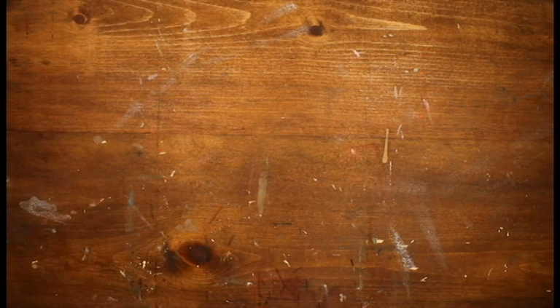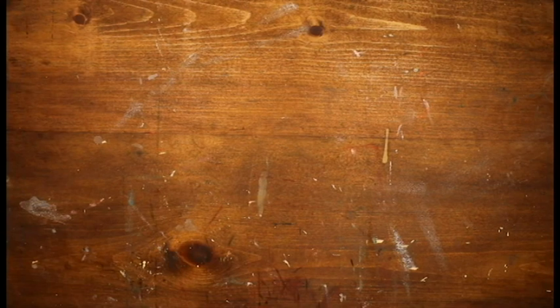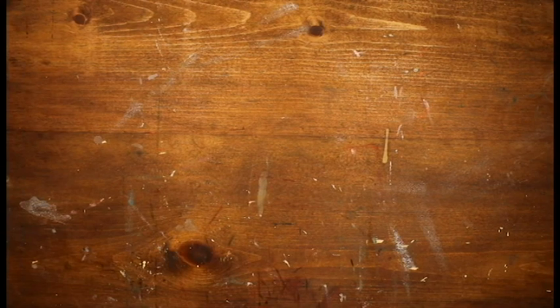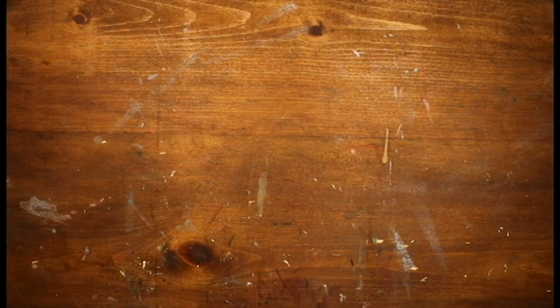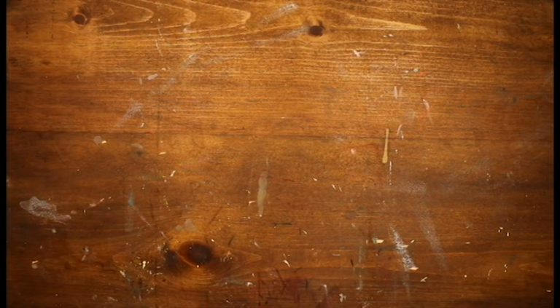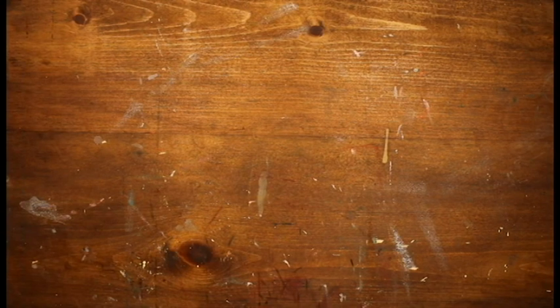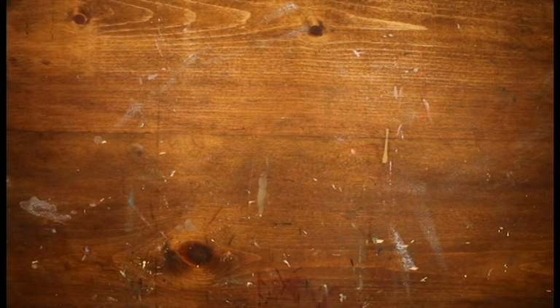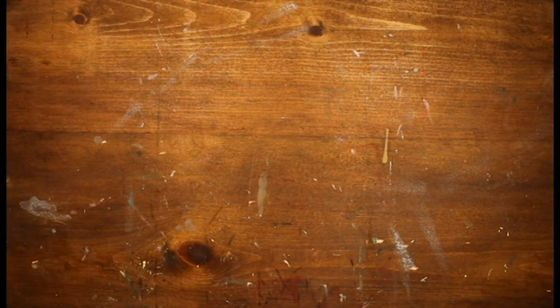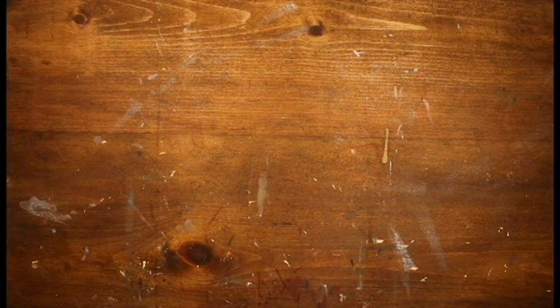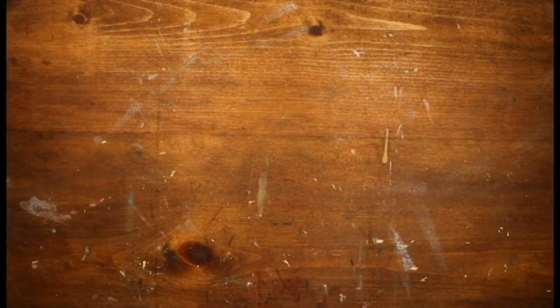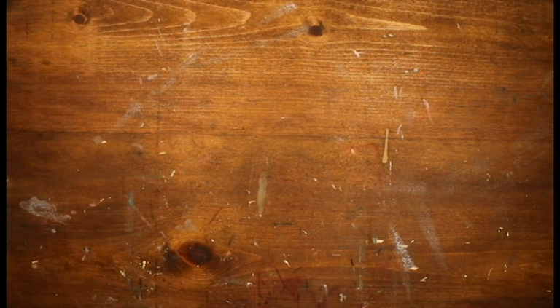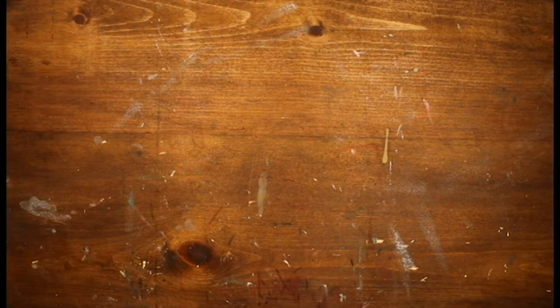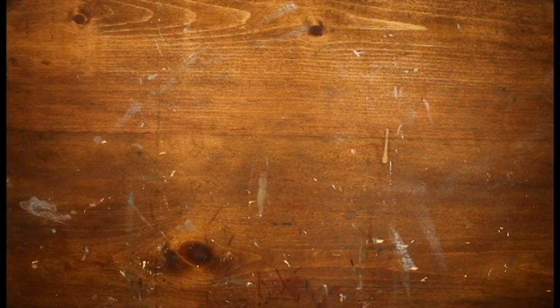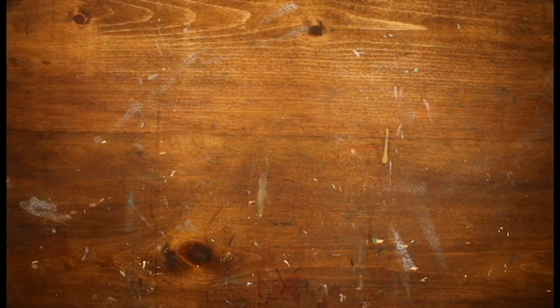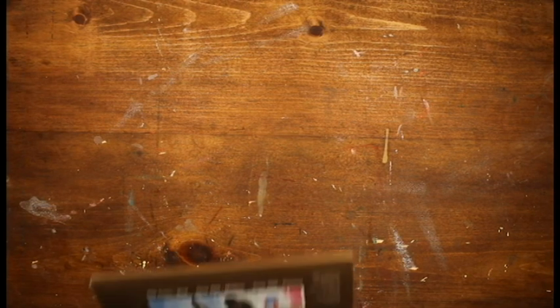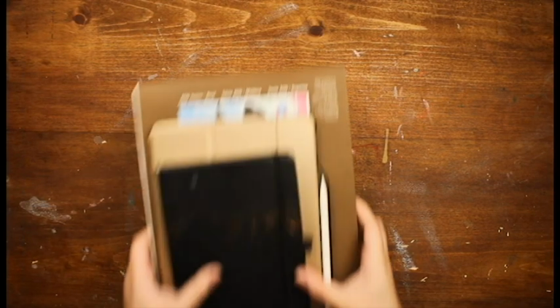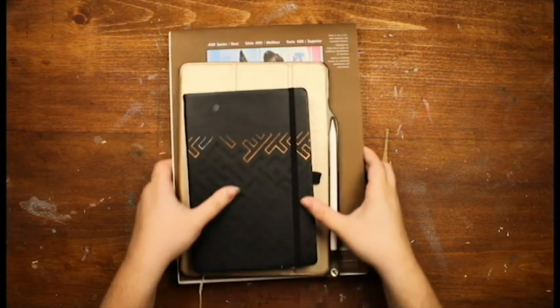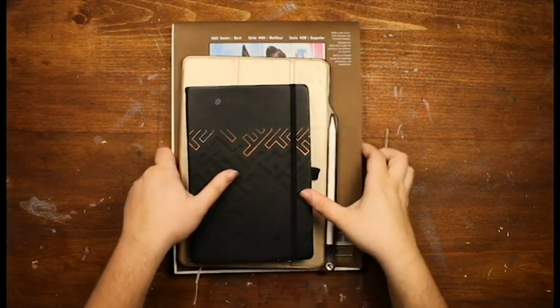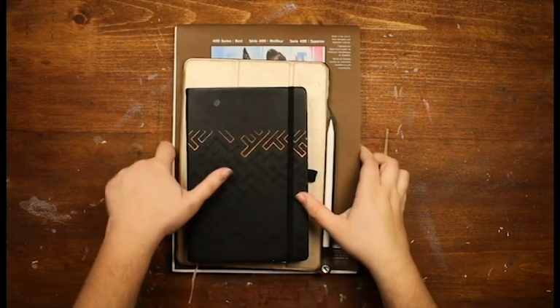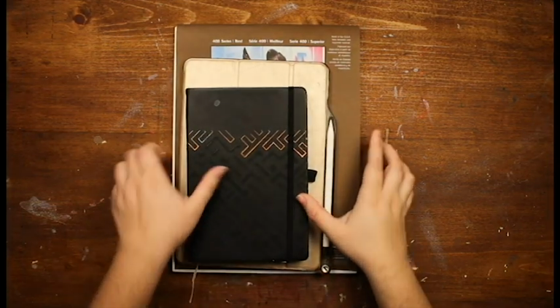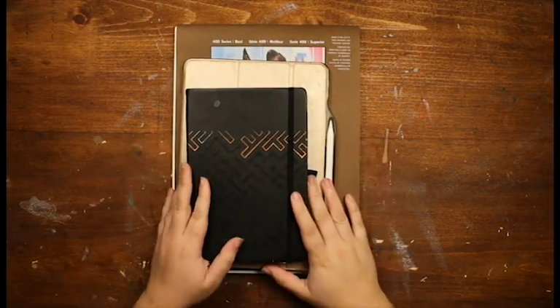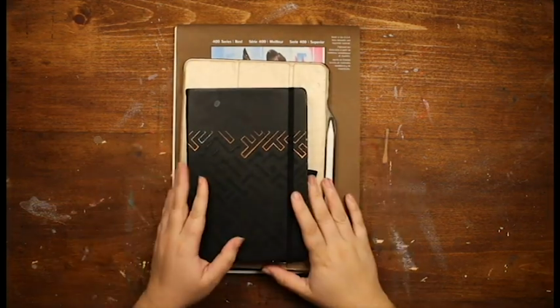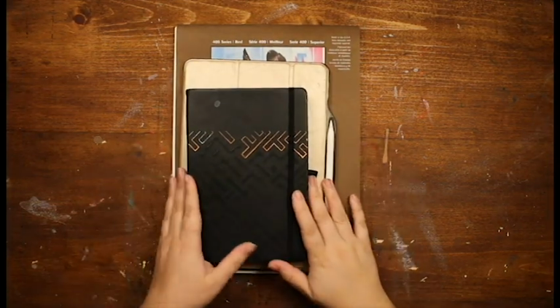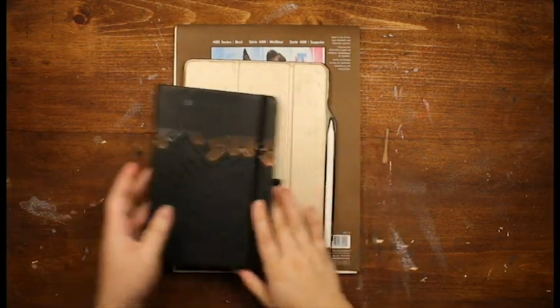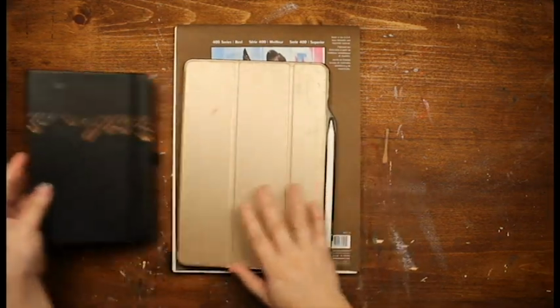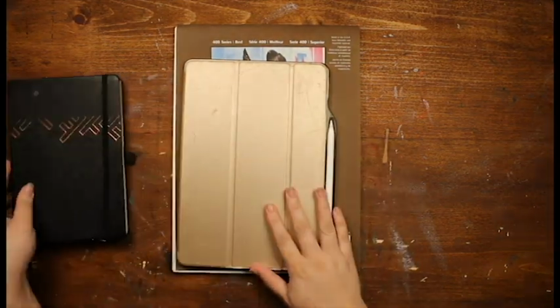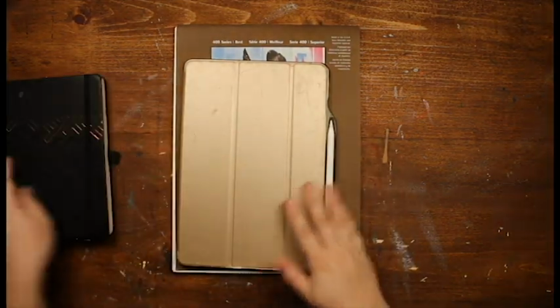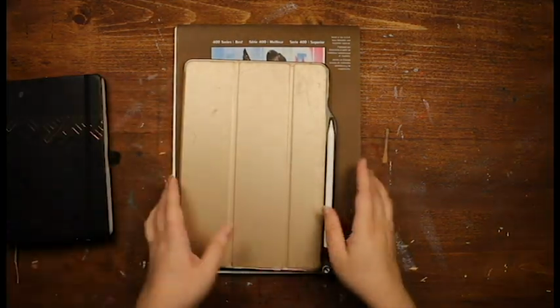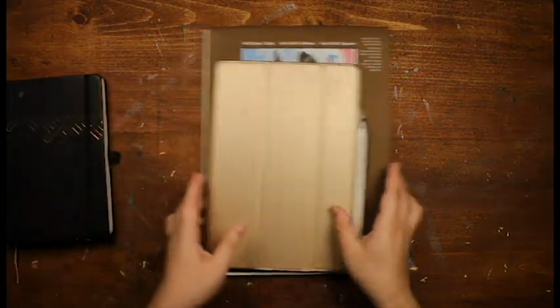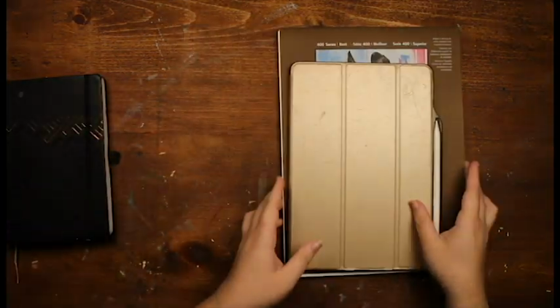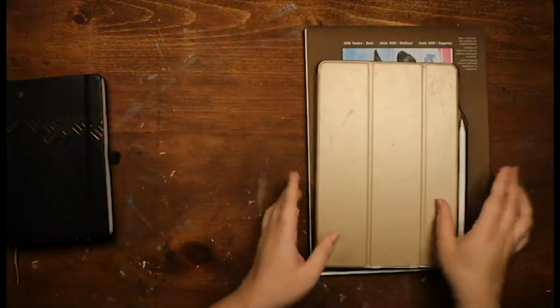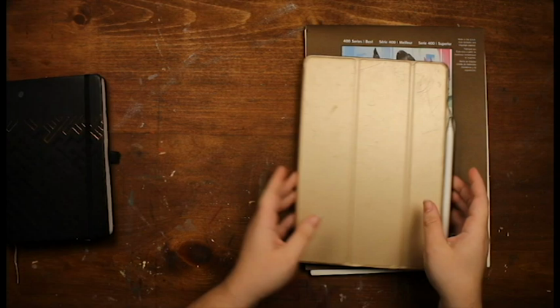Hey guys, welcome back! In this video I'll be participating — barely participating — in the Art Challenge Mermaid.